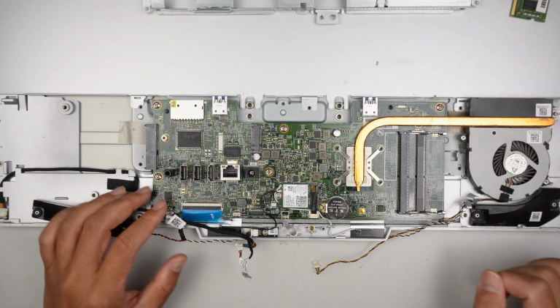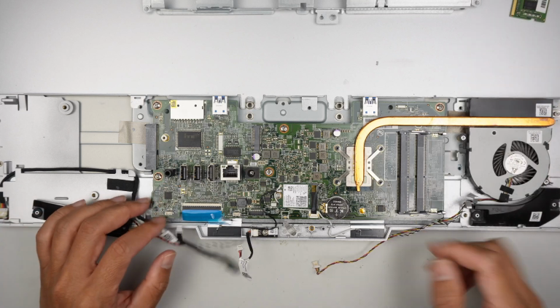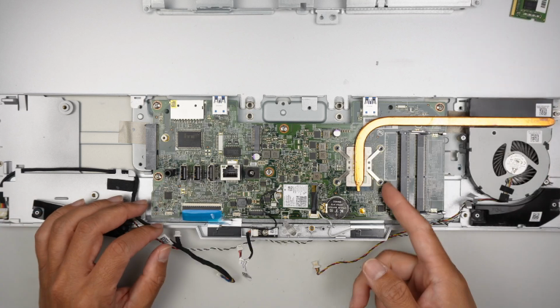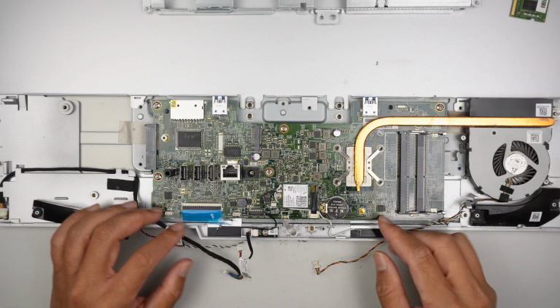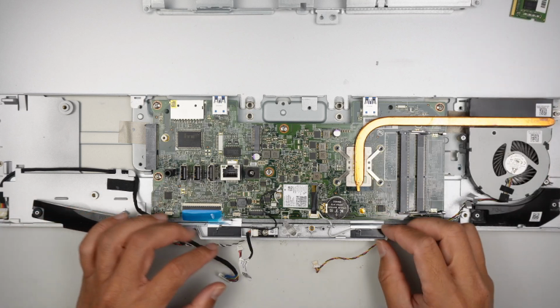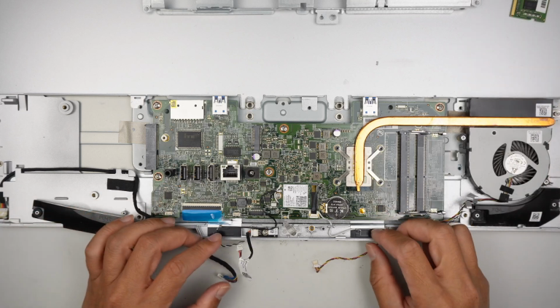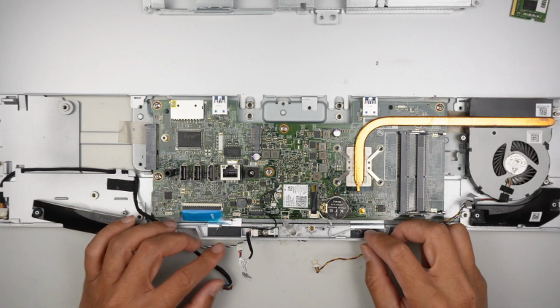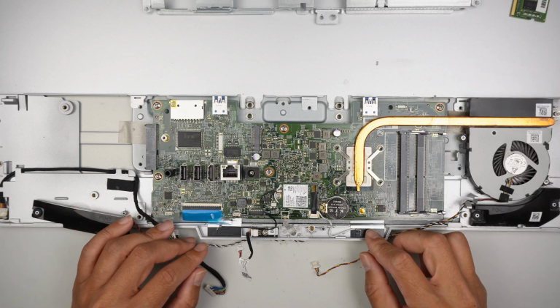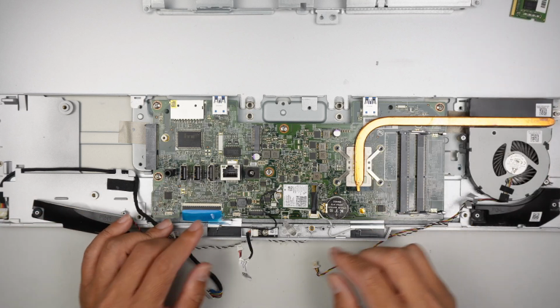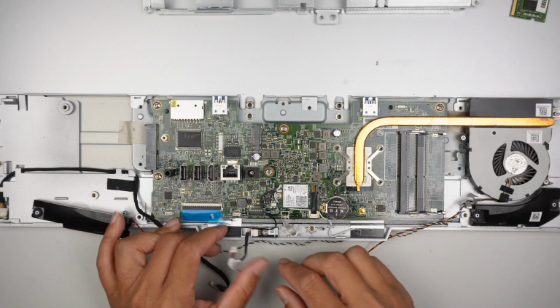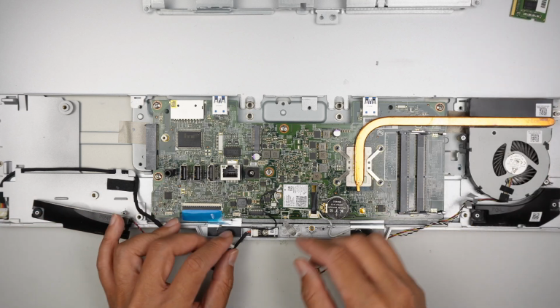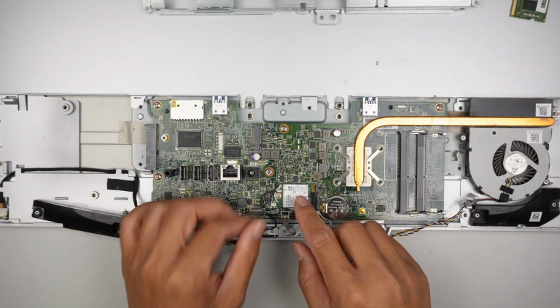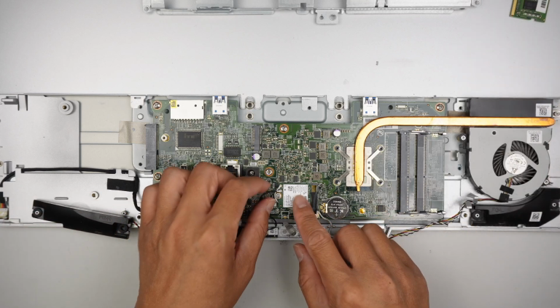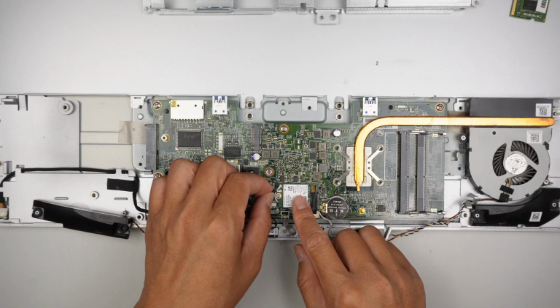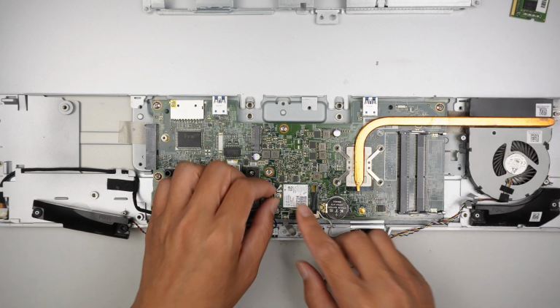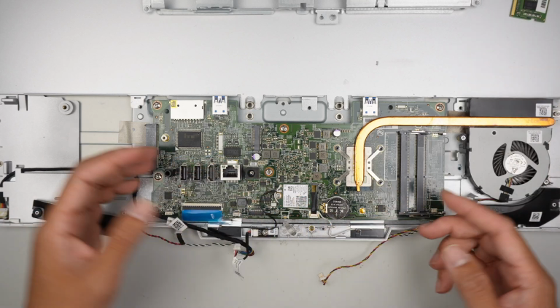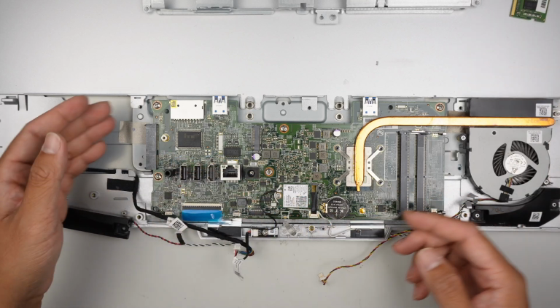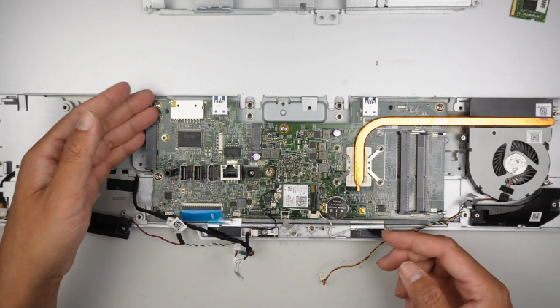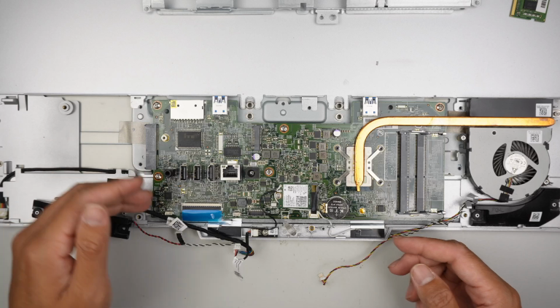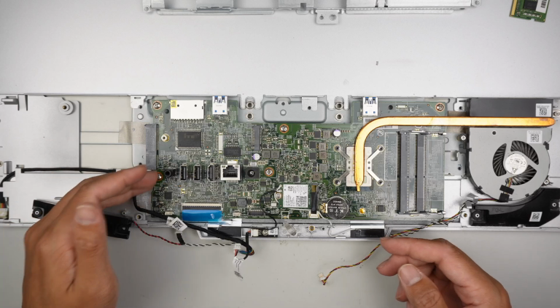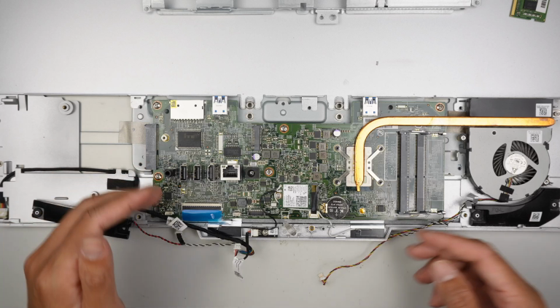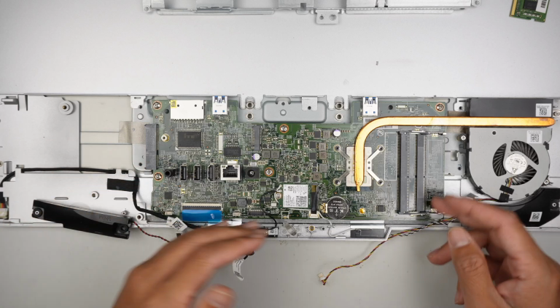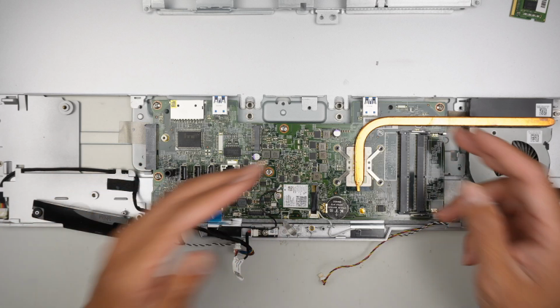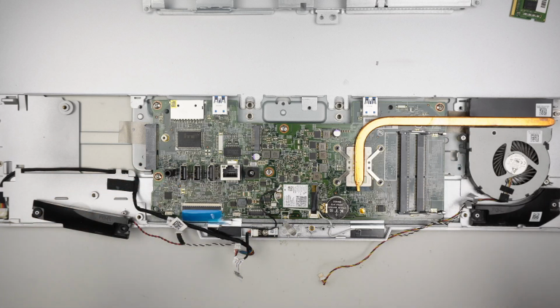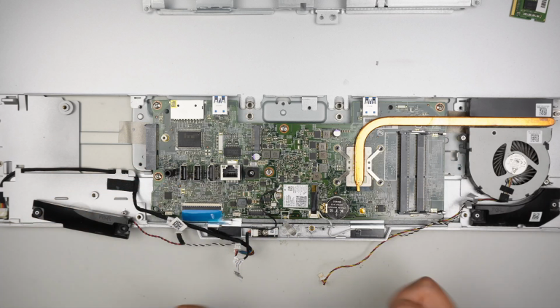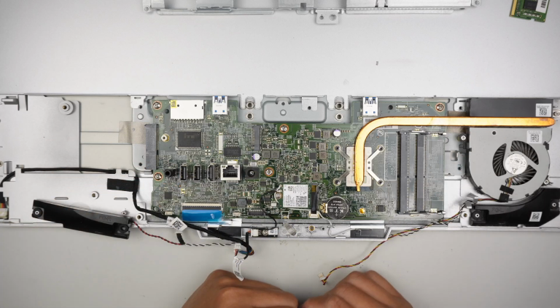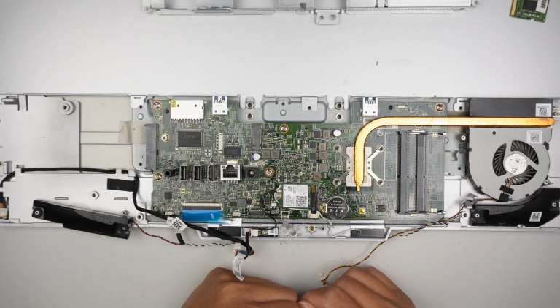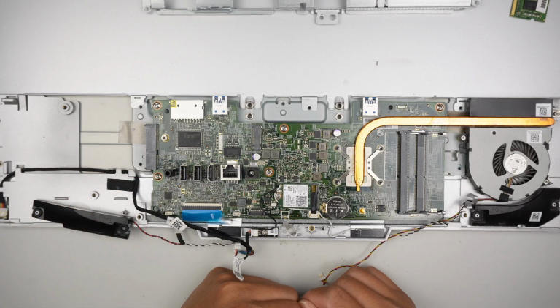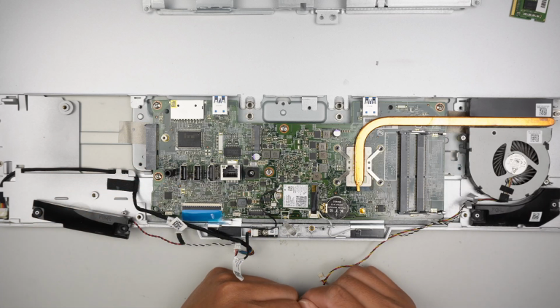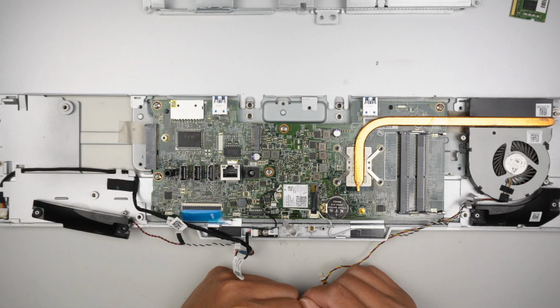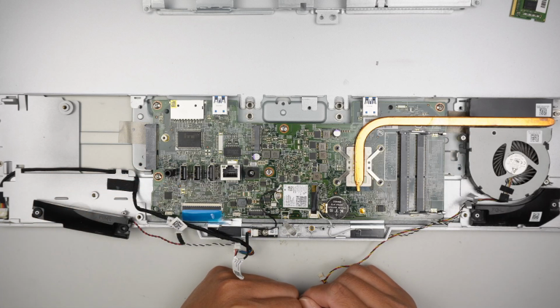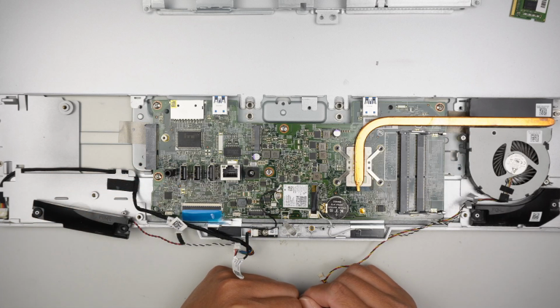Removing the motherboard is pretty straightforward. Remove the screws and out comes the motherboard.